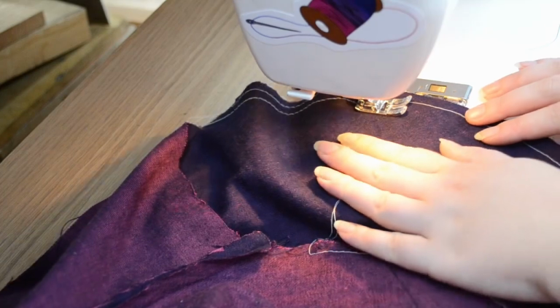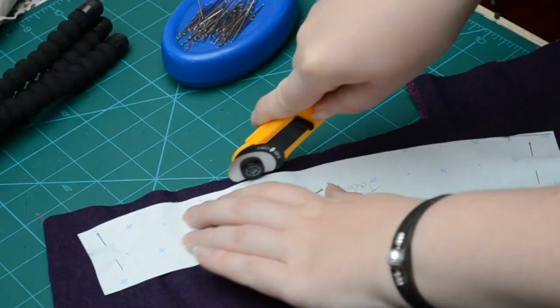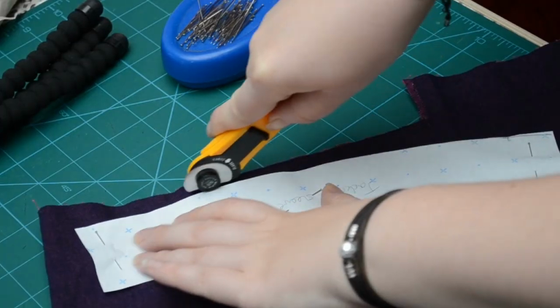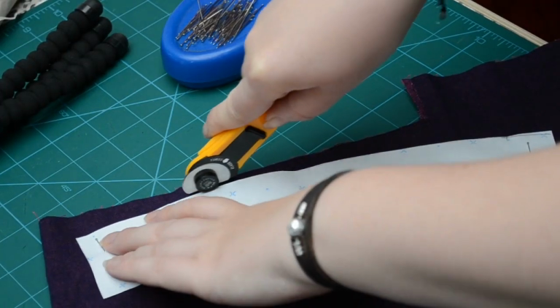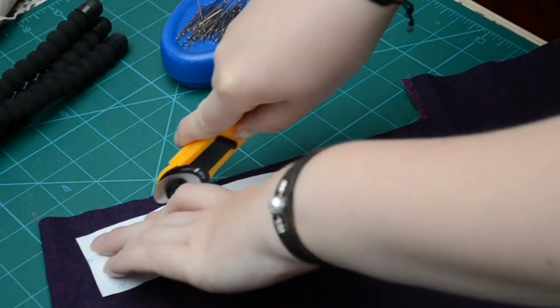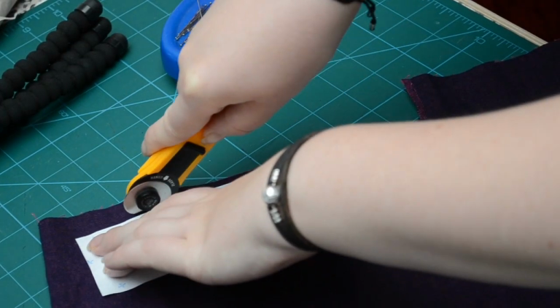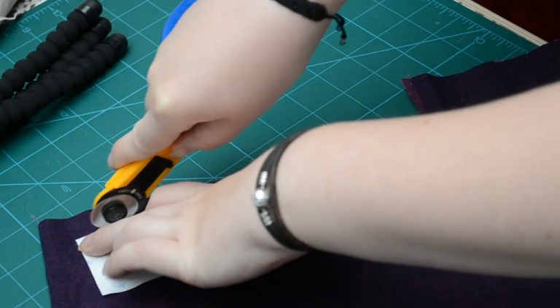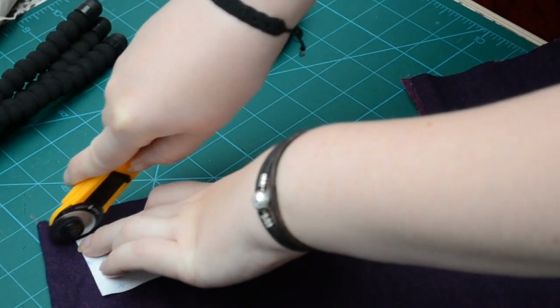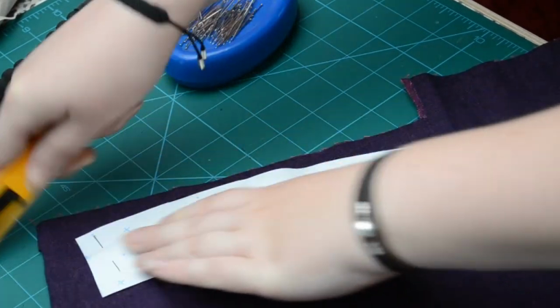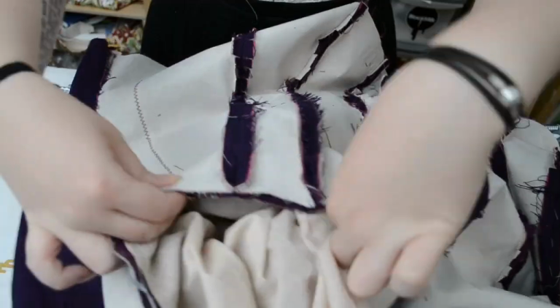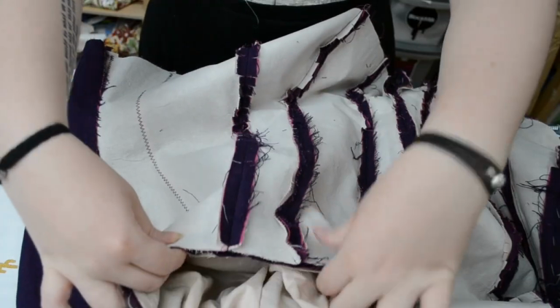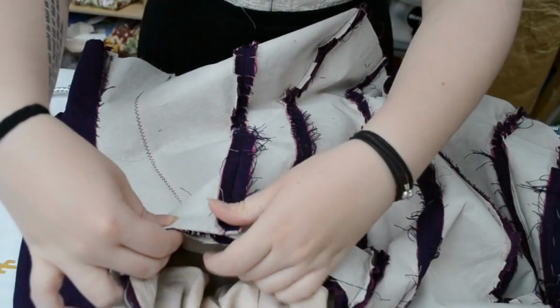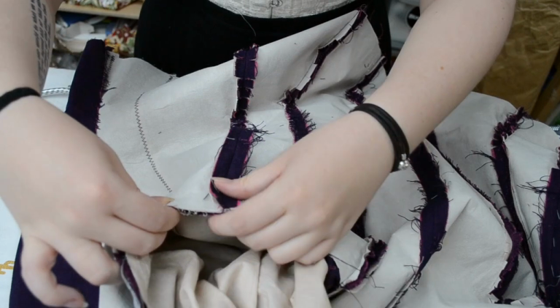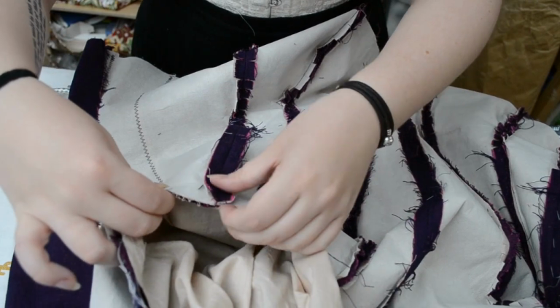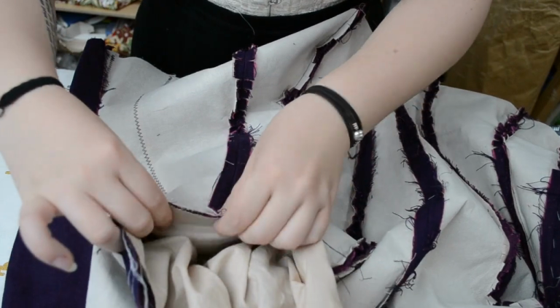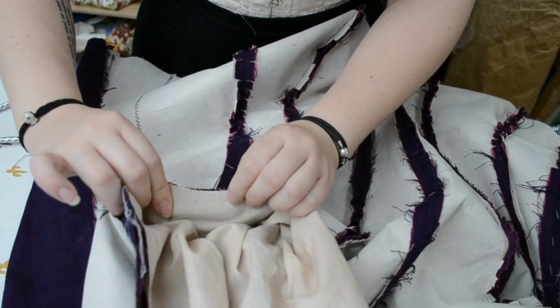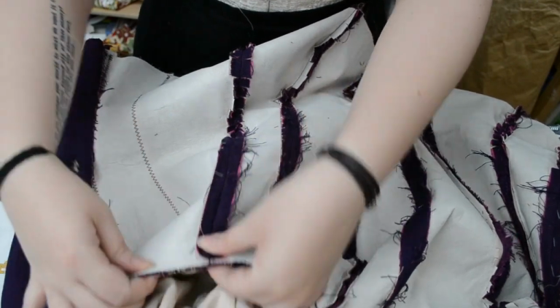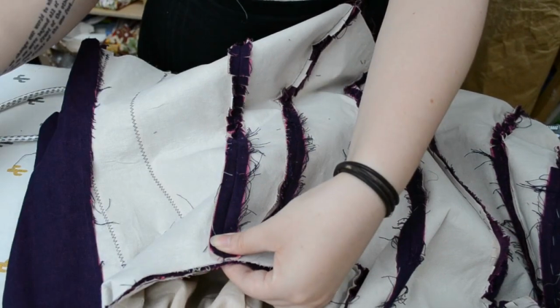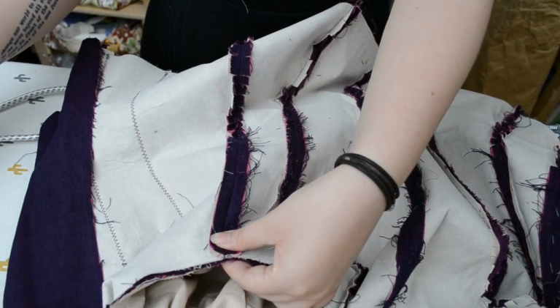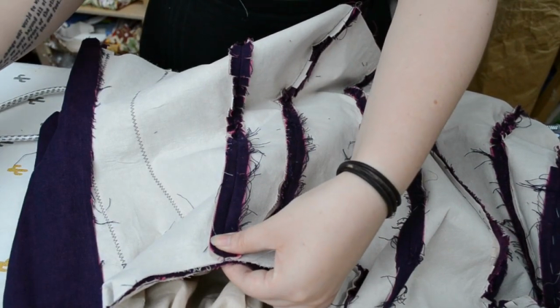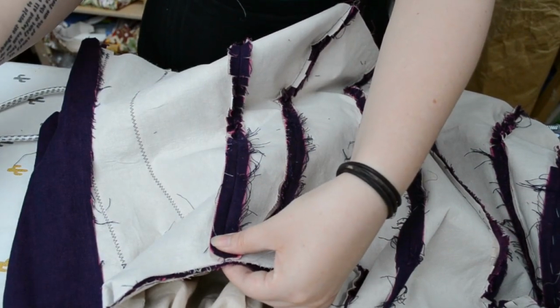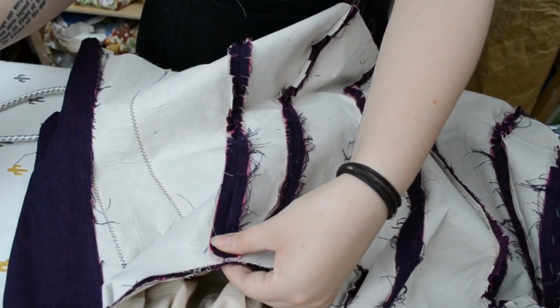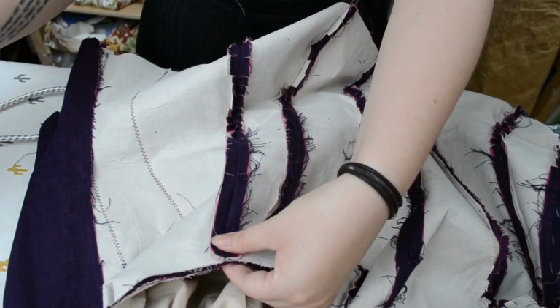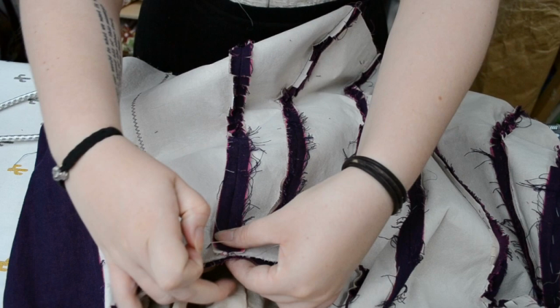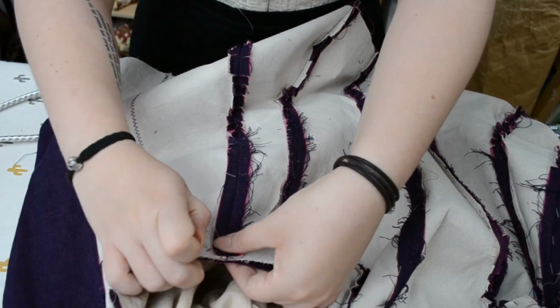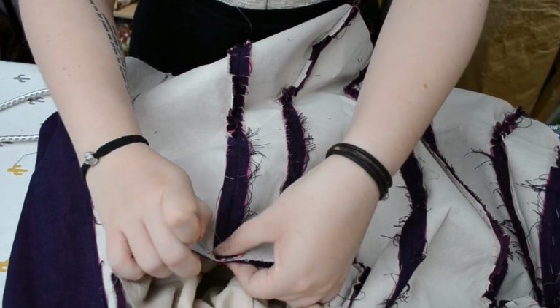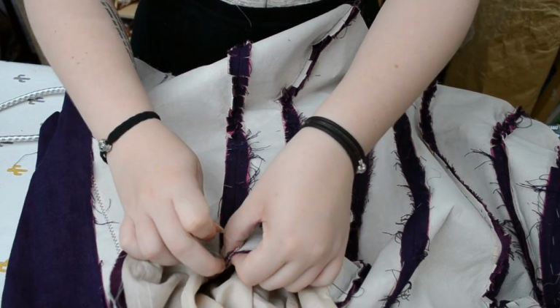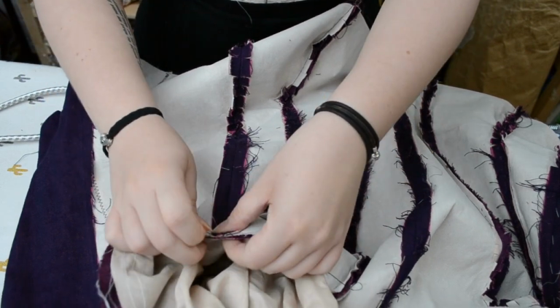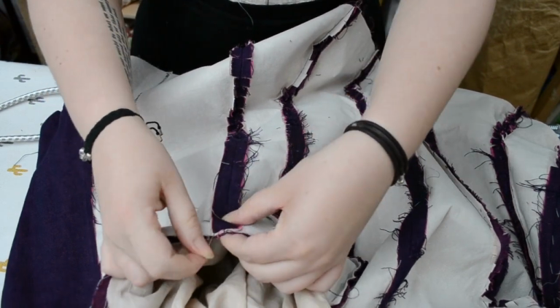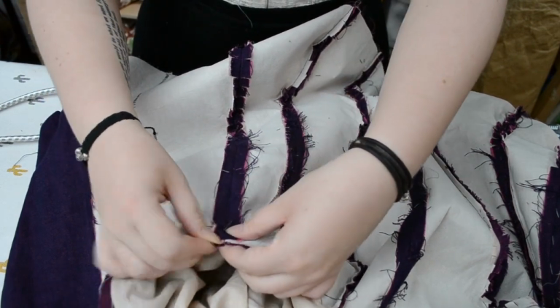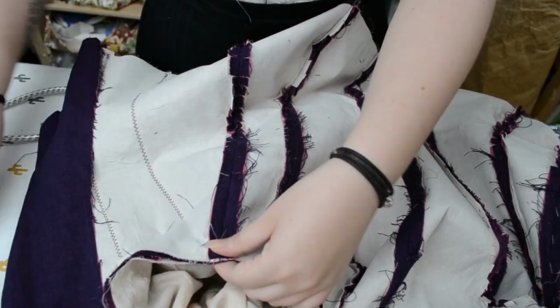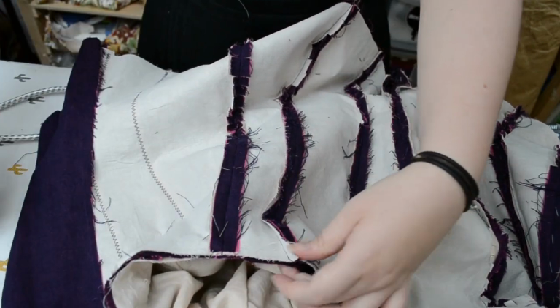I pinned and gathered them into the armhole. After trying it on I had to cut the armhole back at the top as they weren't sitting quite high enough on my shoulders. I also cut out sleeve facings but didn't sew these on until the end.